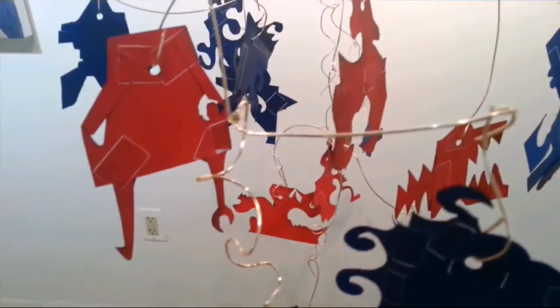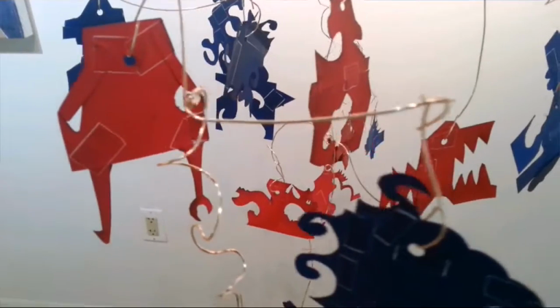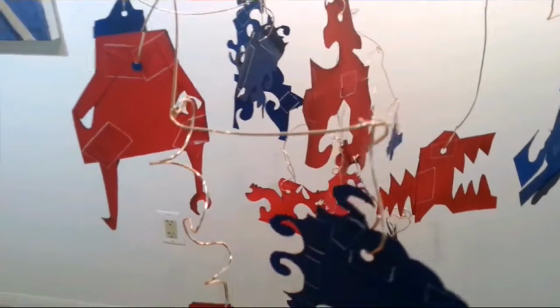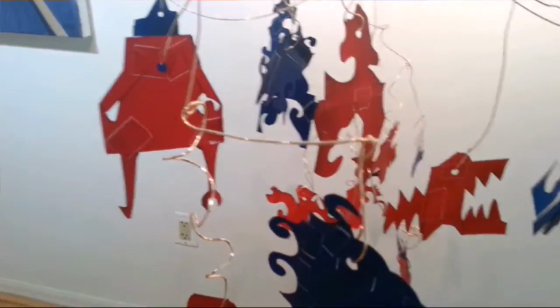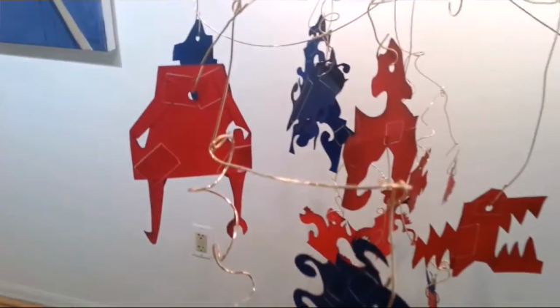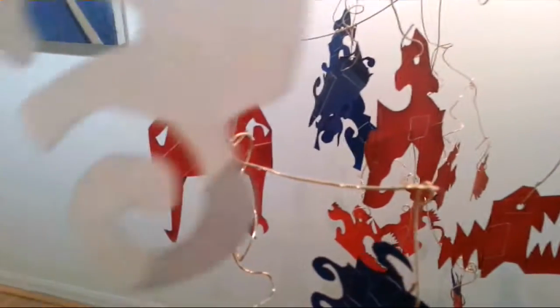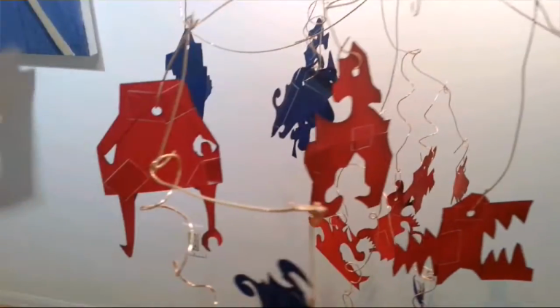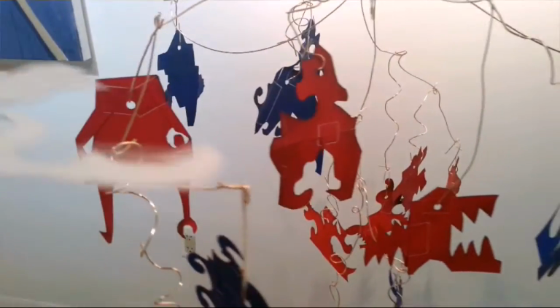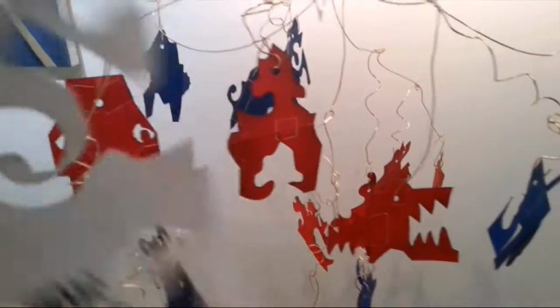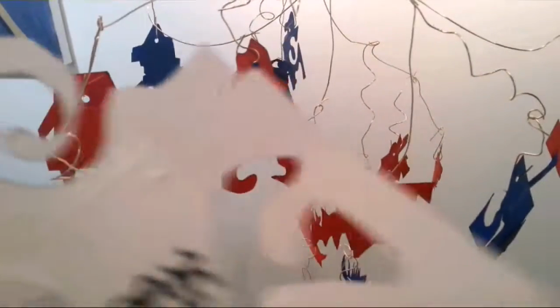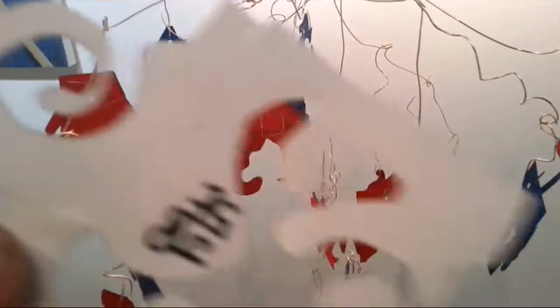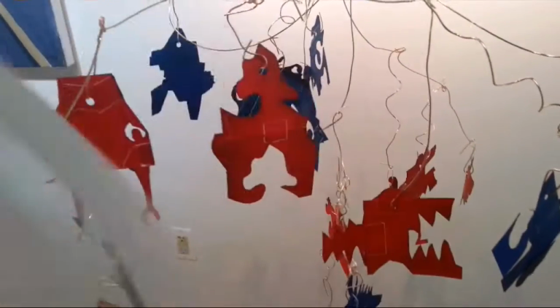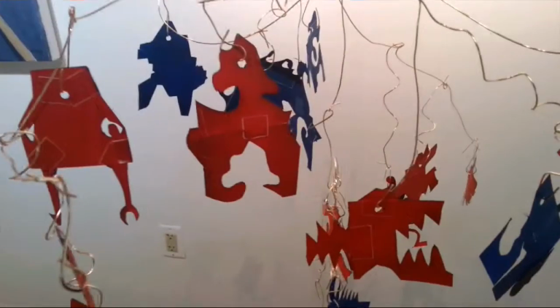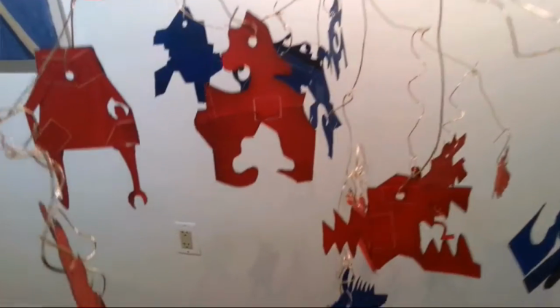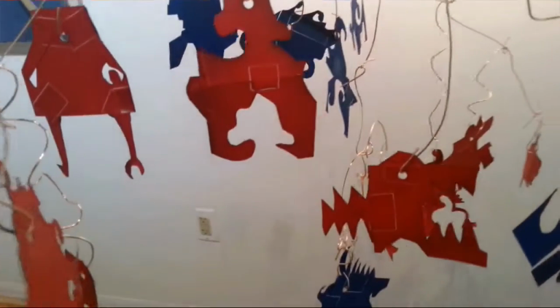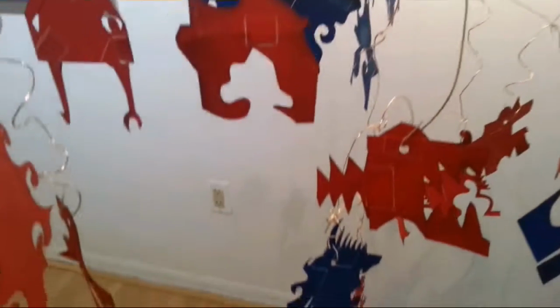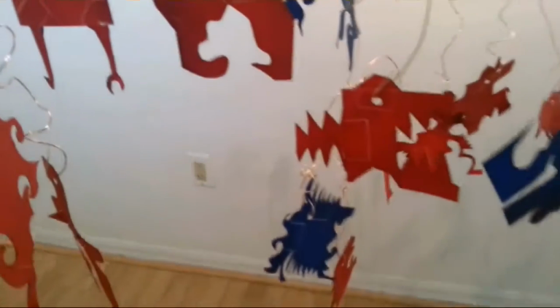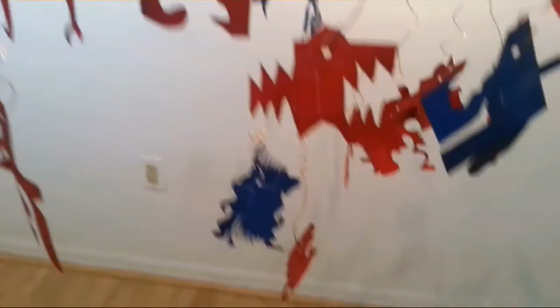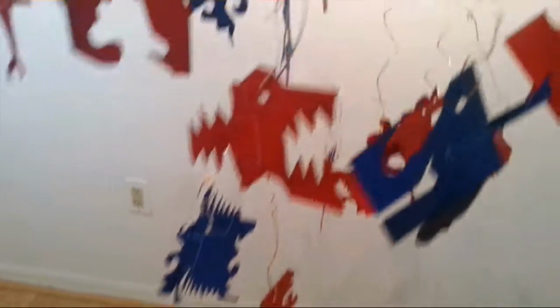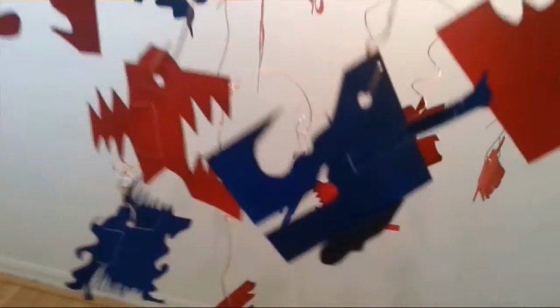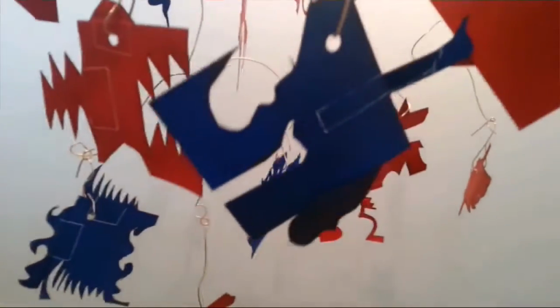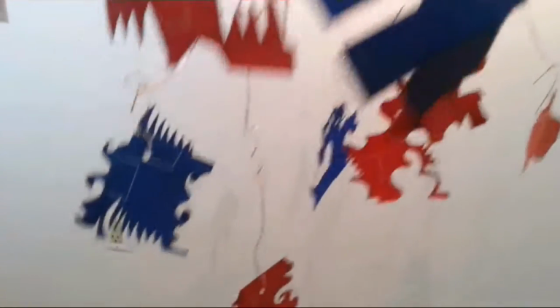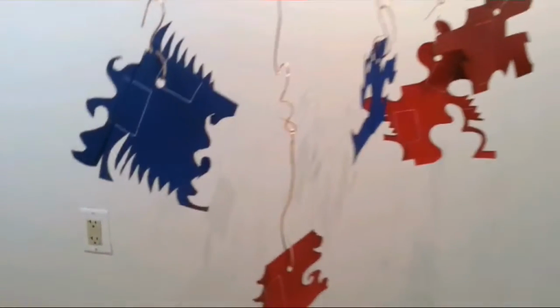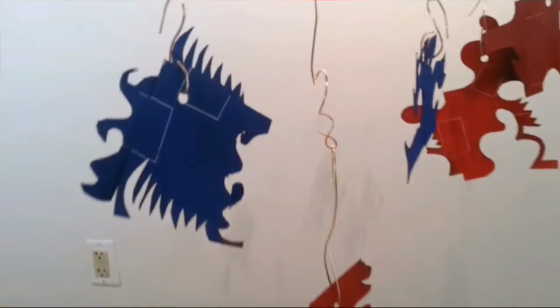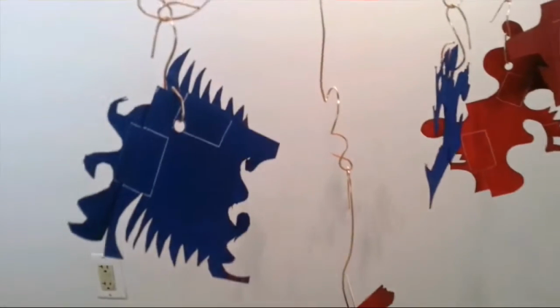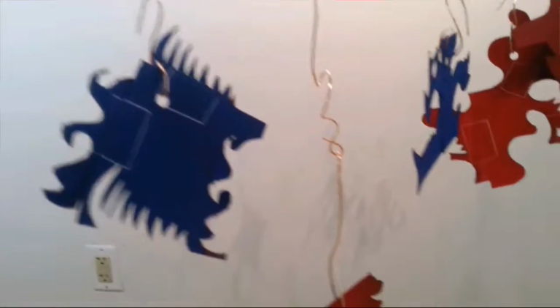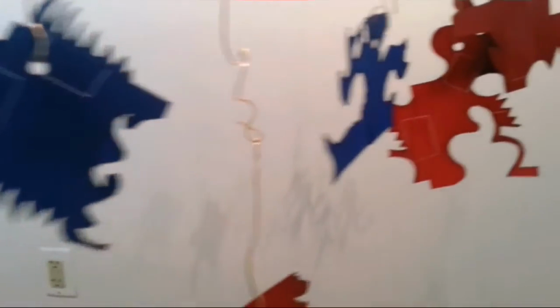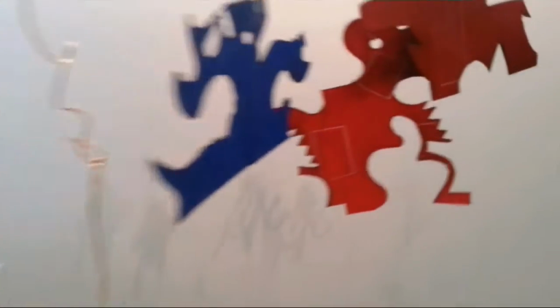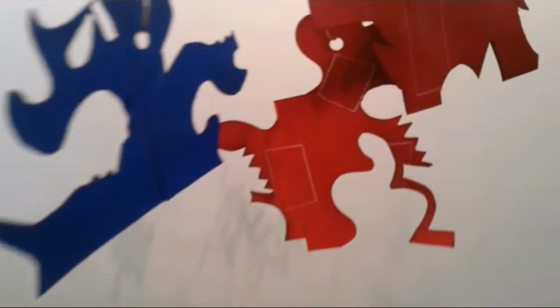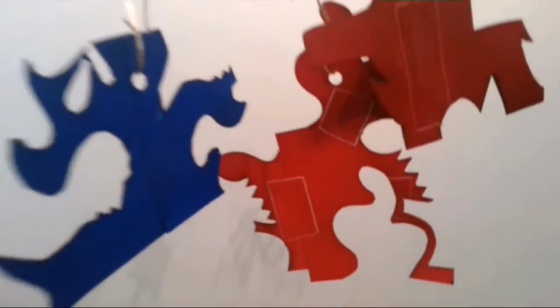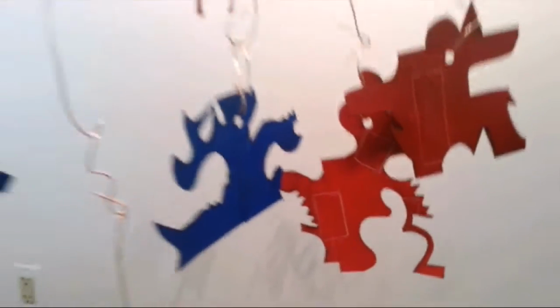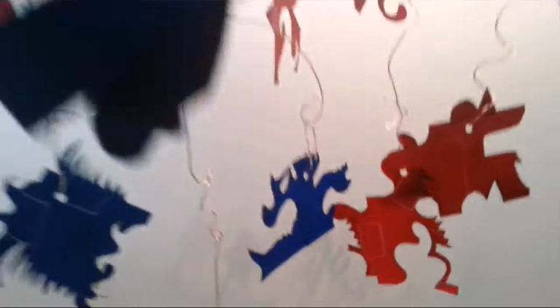So once we were done and finished with these templates, instead of discarding them and putting them in the trash, we took them outside and painted them. Each one very unique, very special, one of a kind.